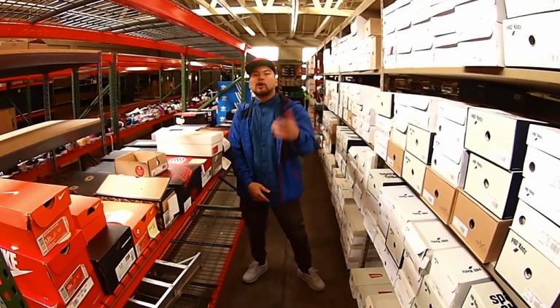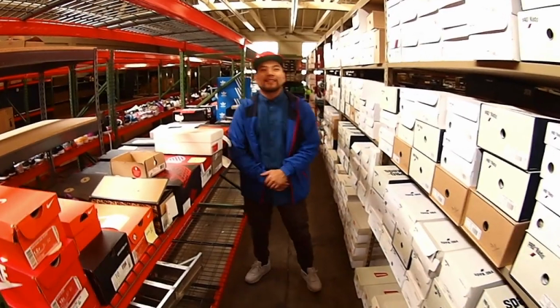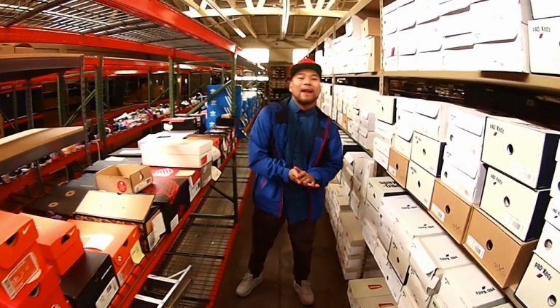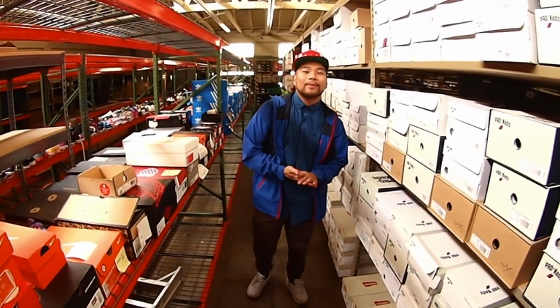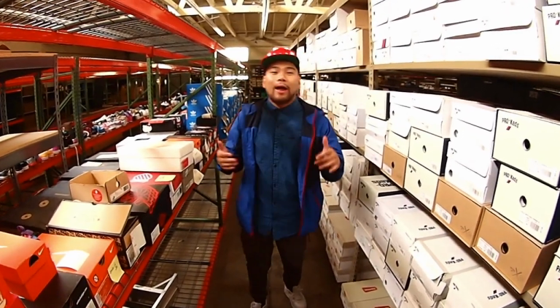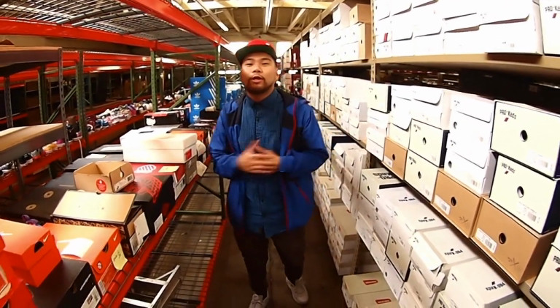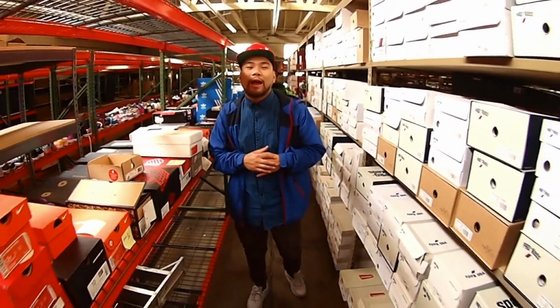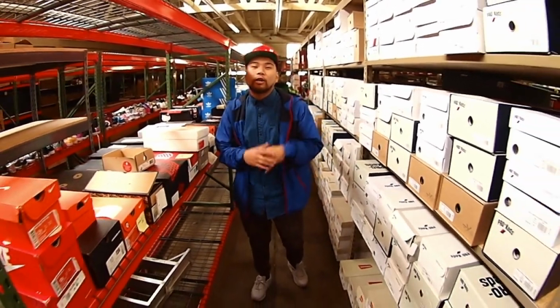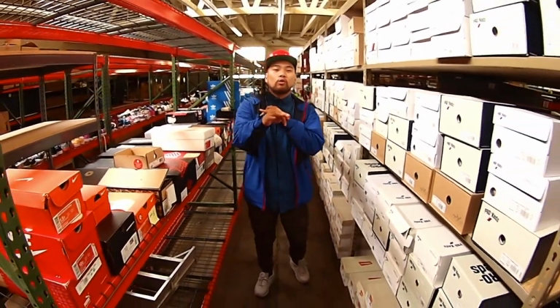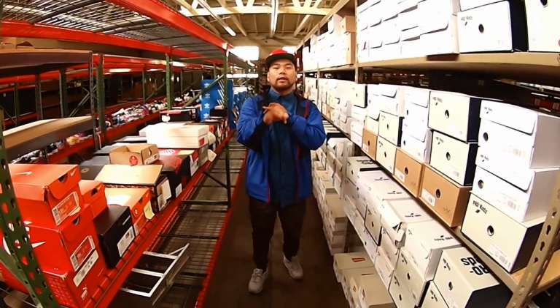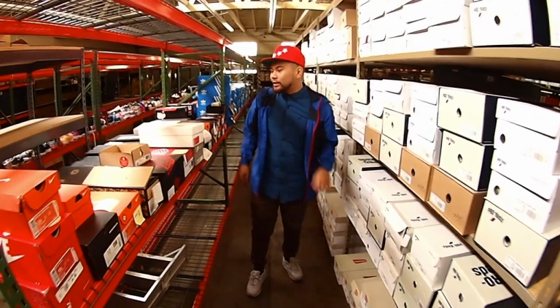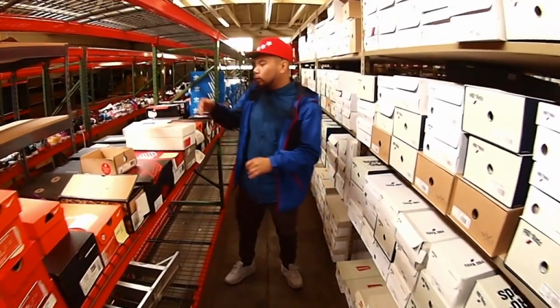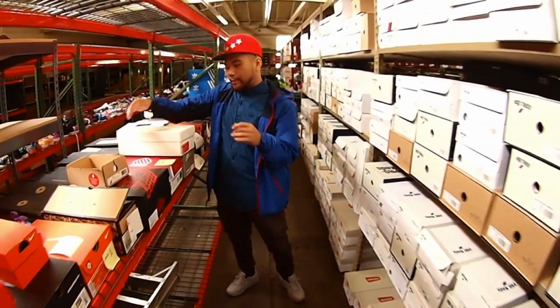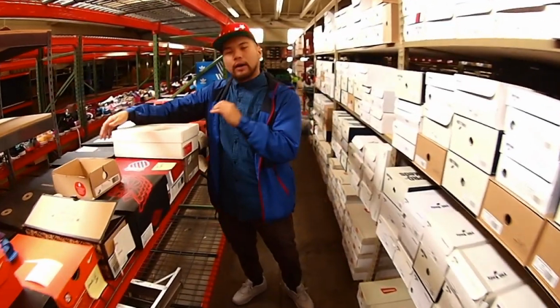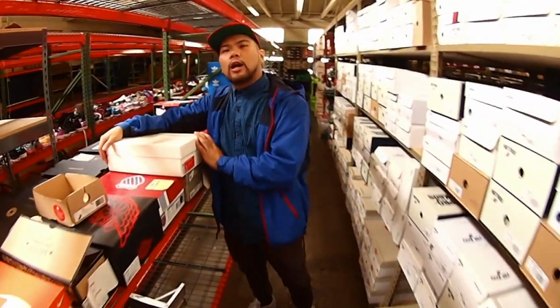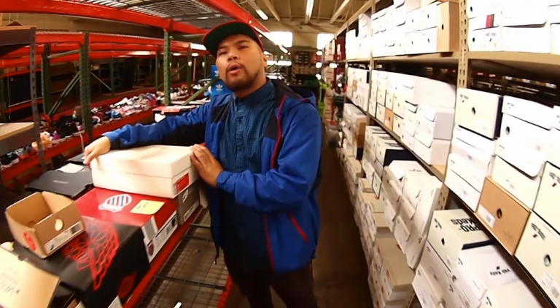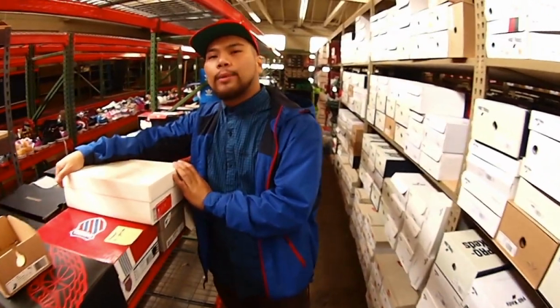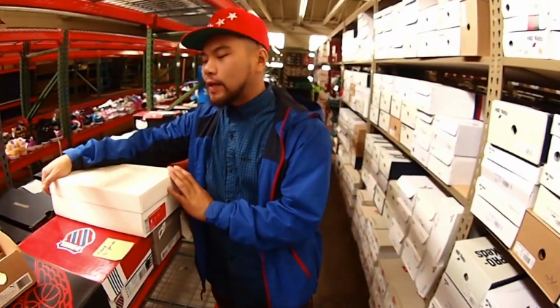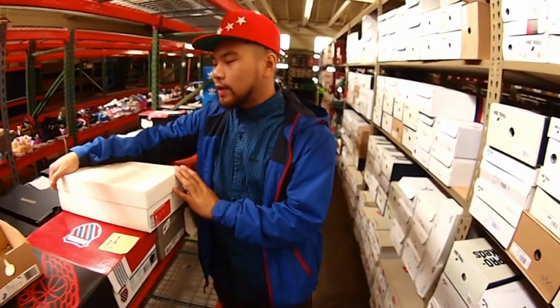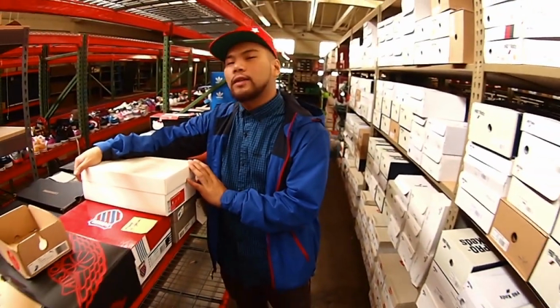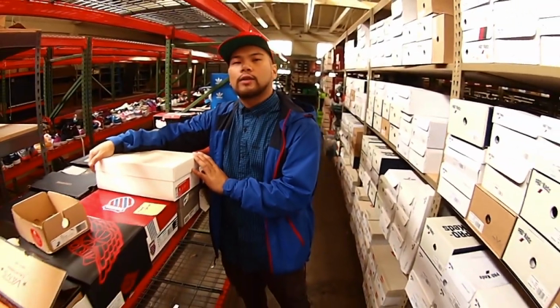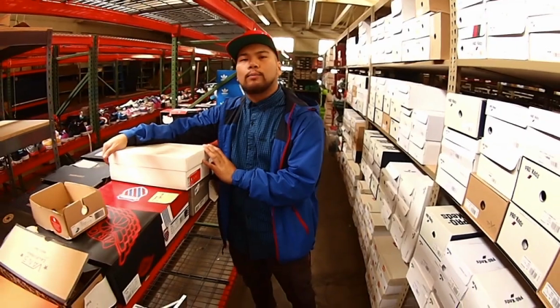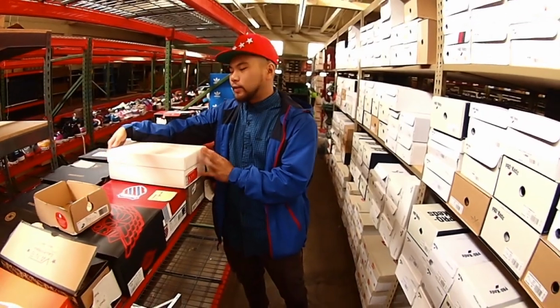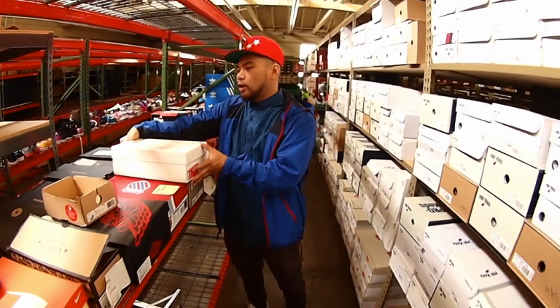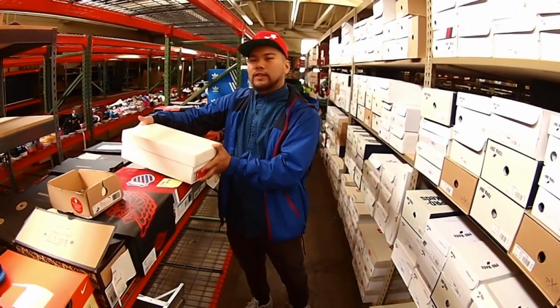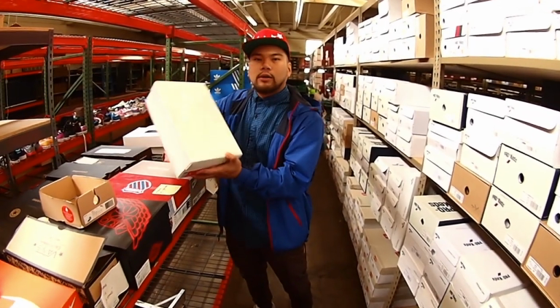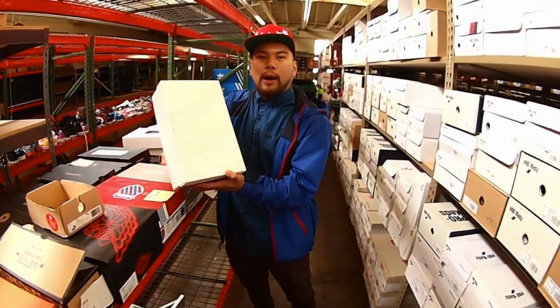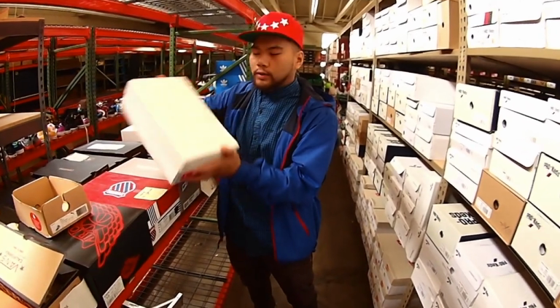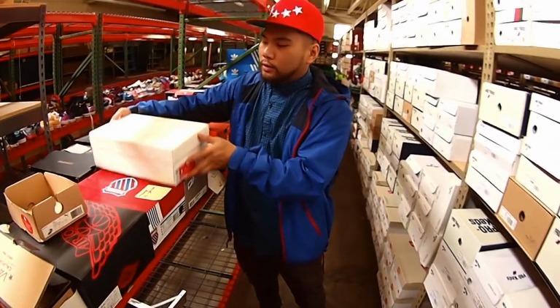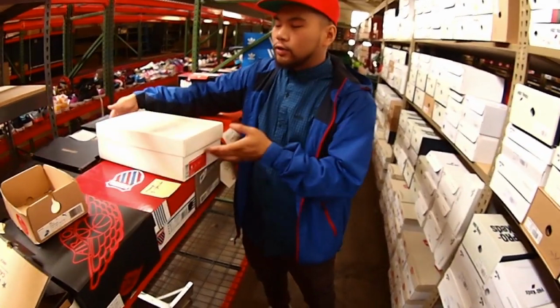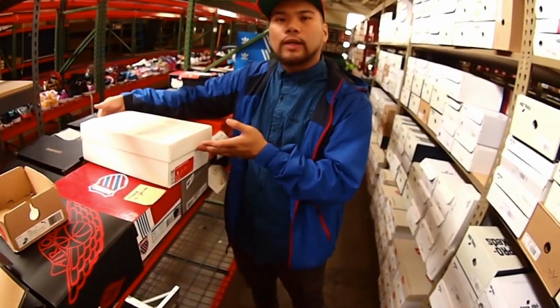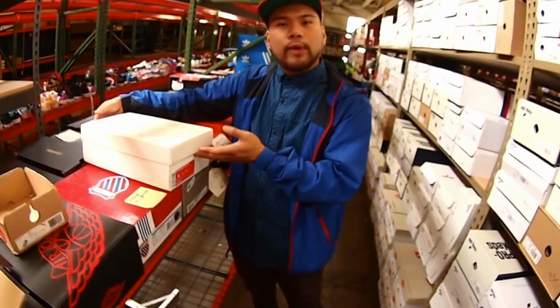Yo what up guys, it's me Matty T representing Crown City Neo 39, Pasadena, you already know. Today's shoe is going to be a pair of Aerofoam Closet Premiums. As you can see, Nike does a lot of good projects when it puts out the all-white box. So let's see what we got.